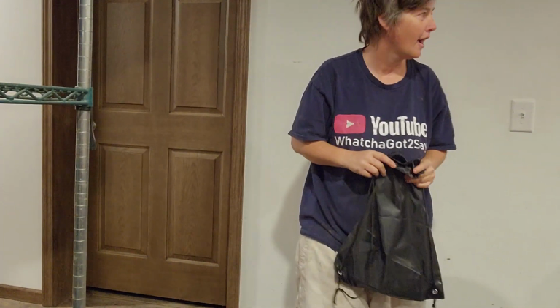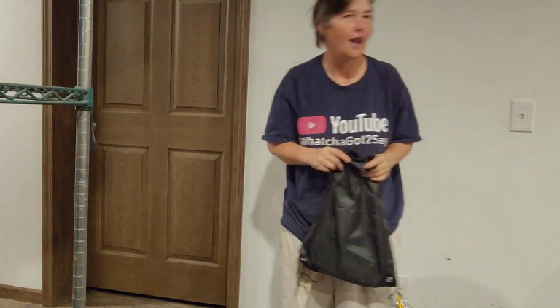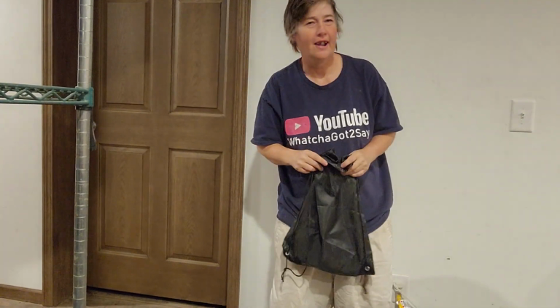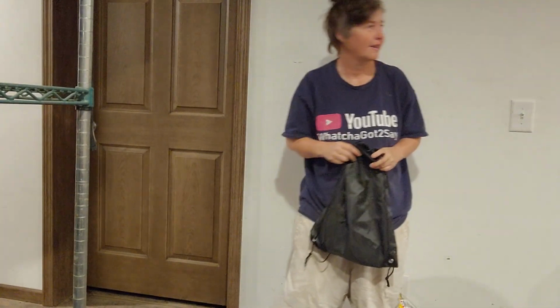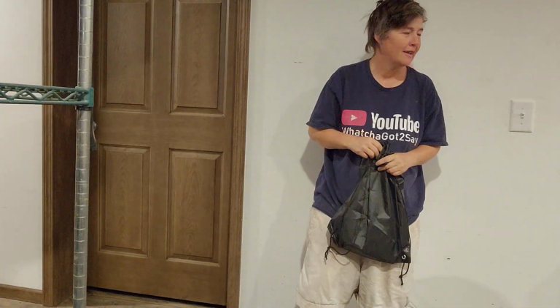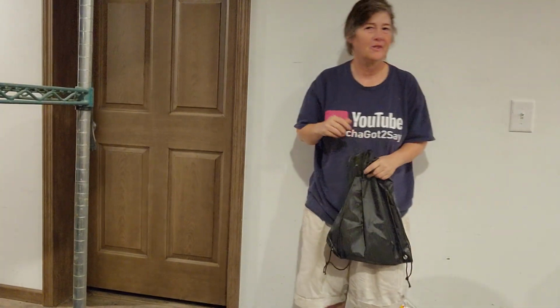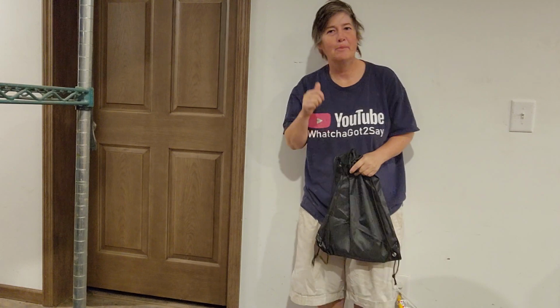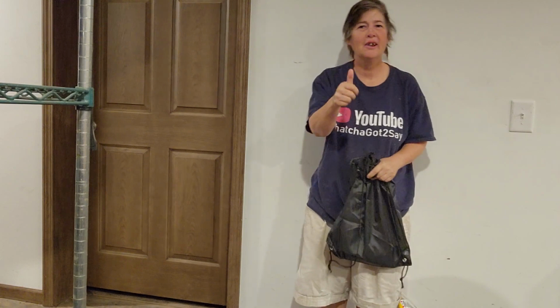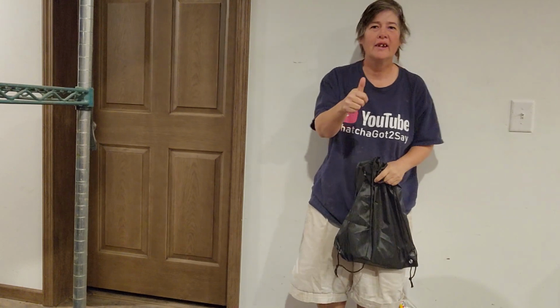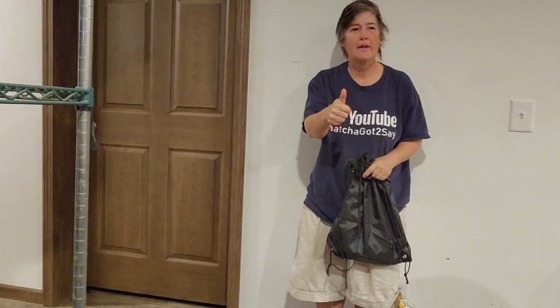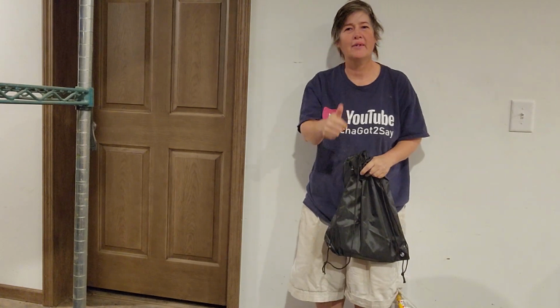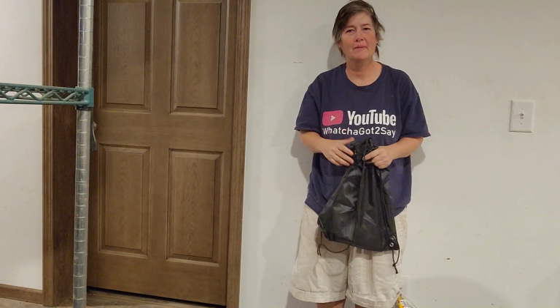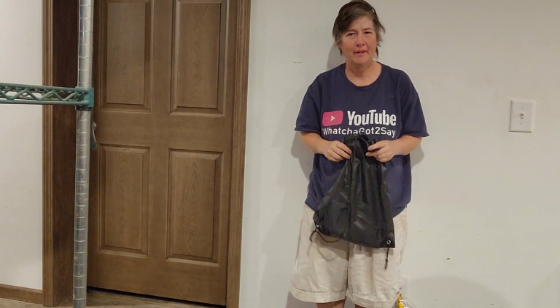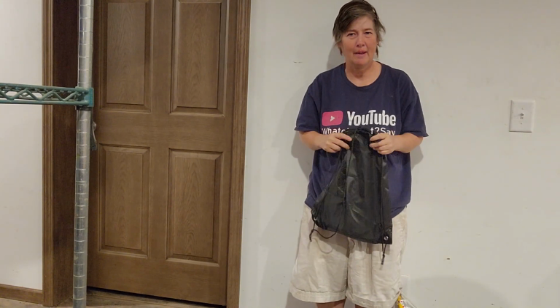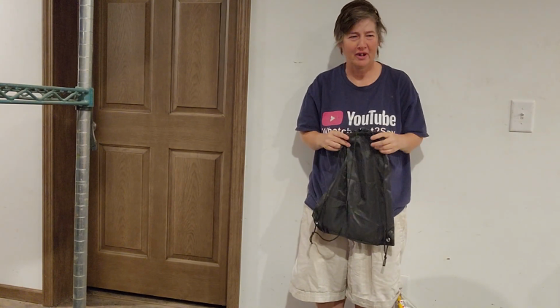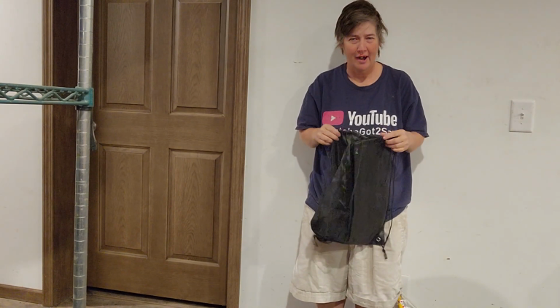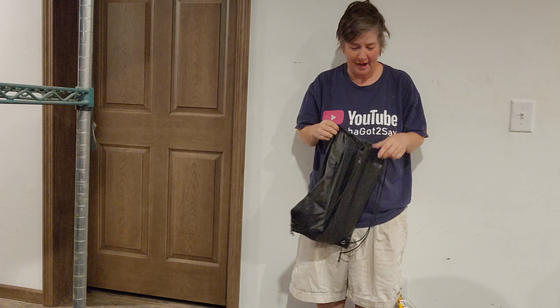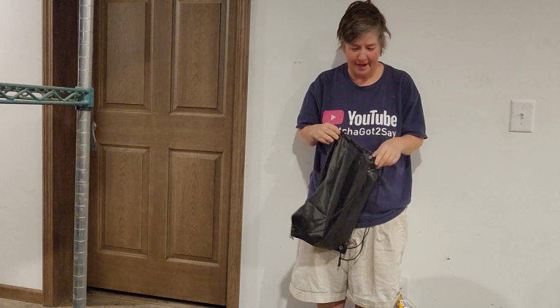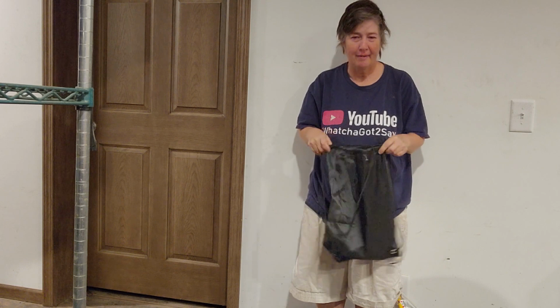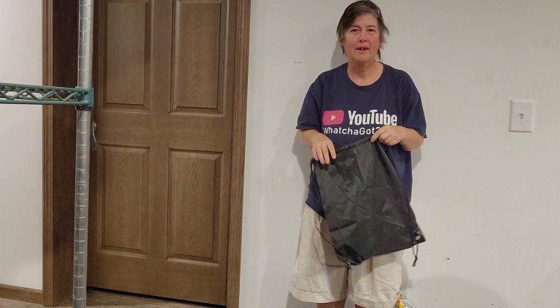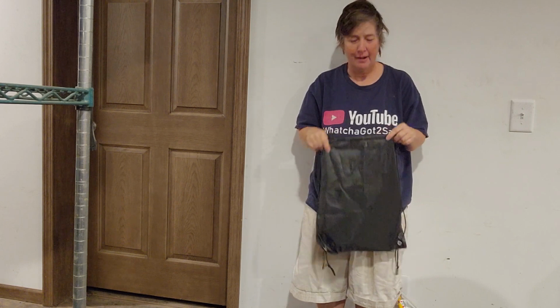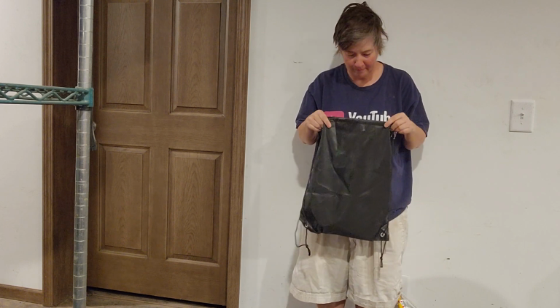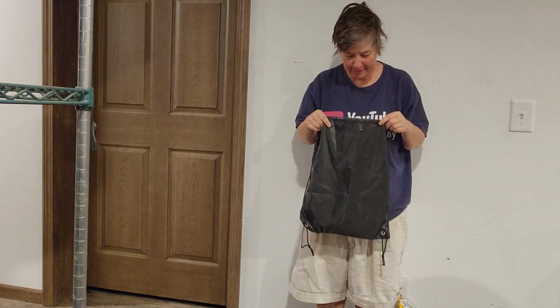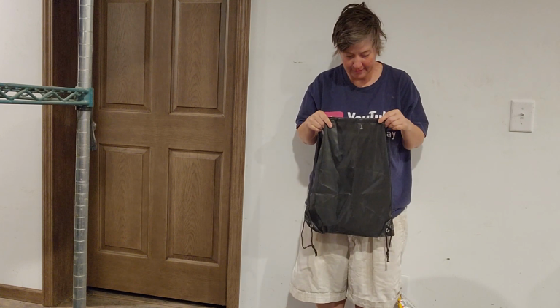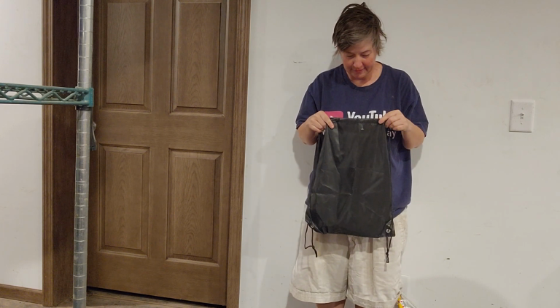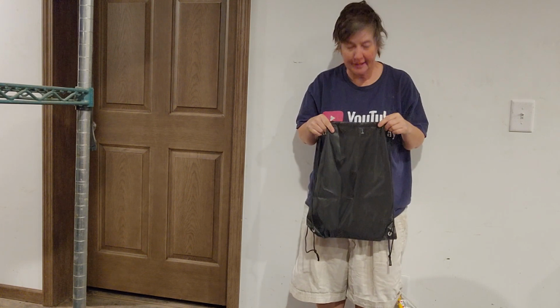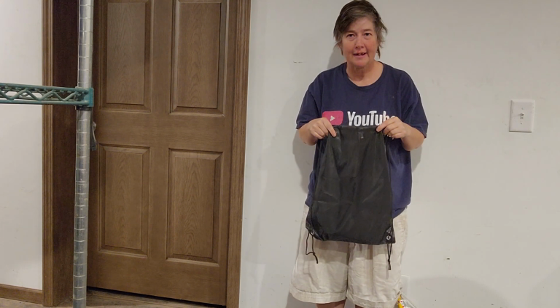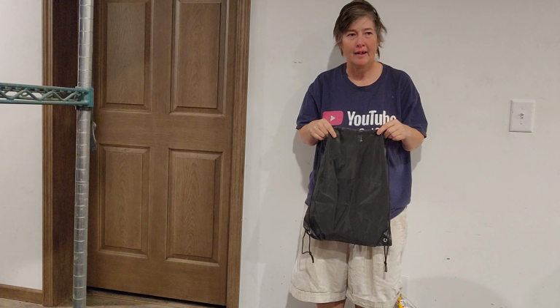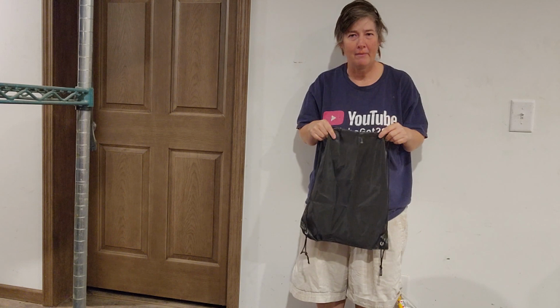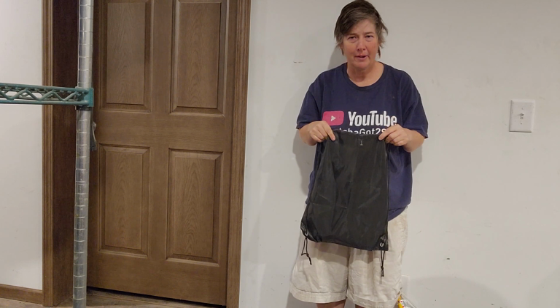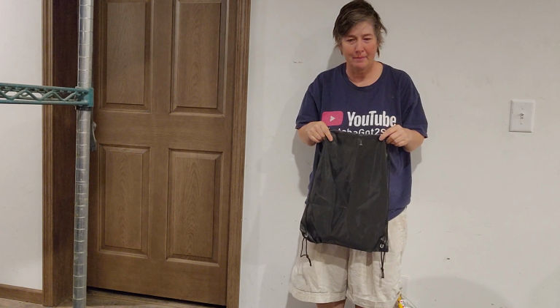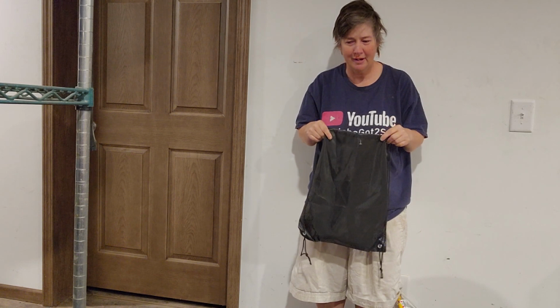Hi guys, this is my real-time stuff and comments. I'm talking about my dental kit I bought for my dogs.